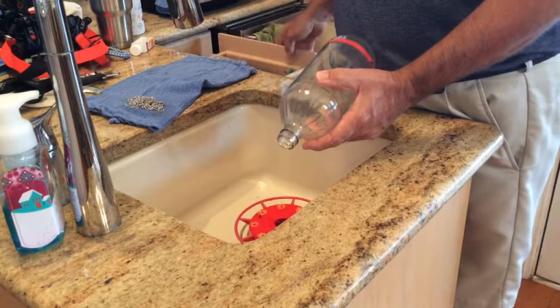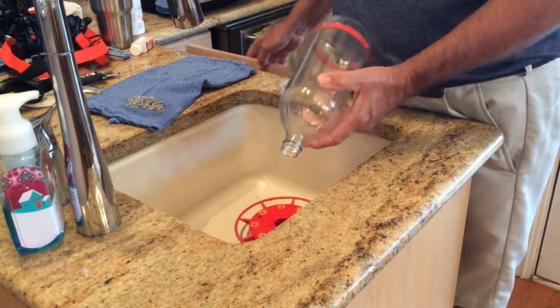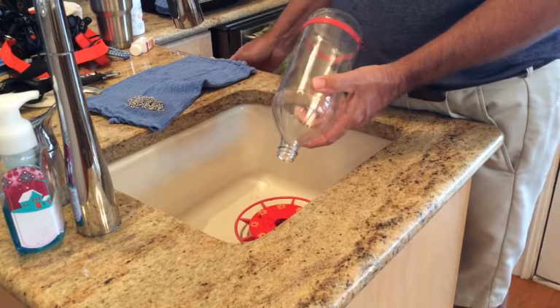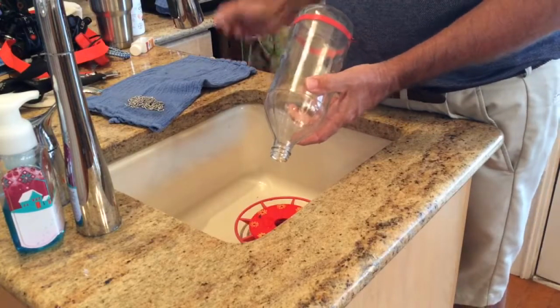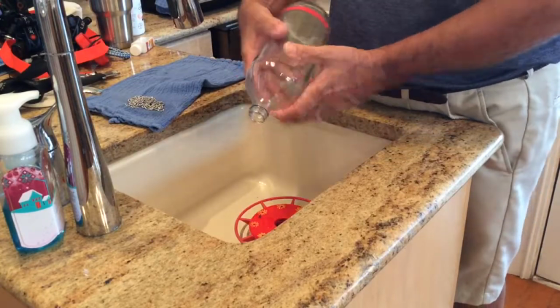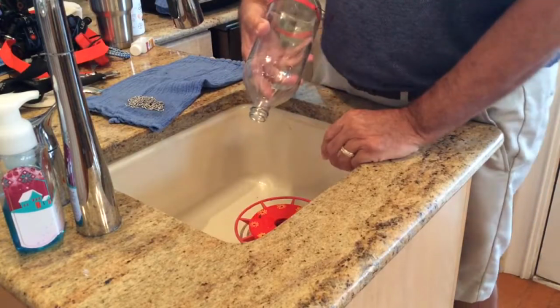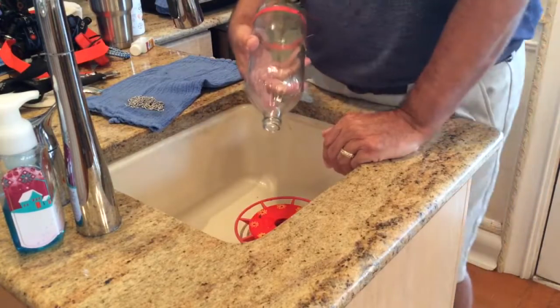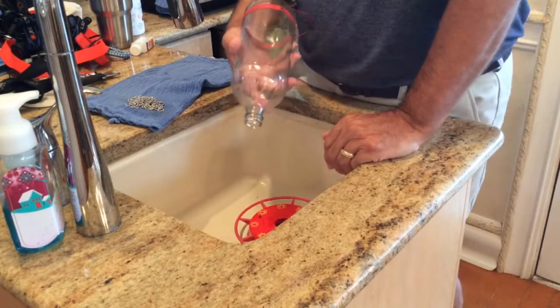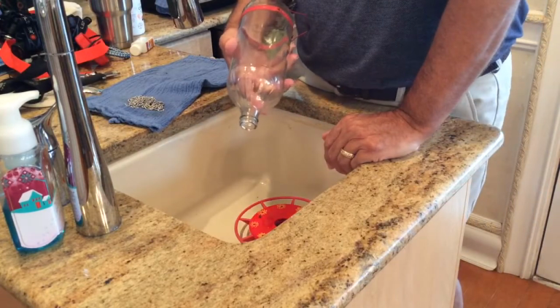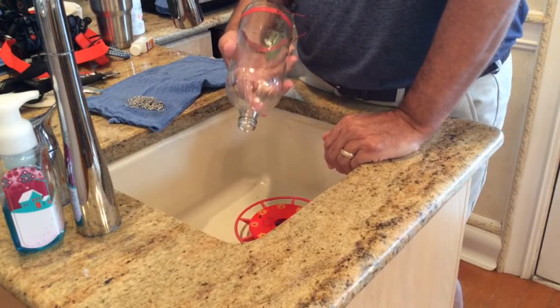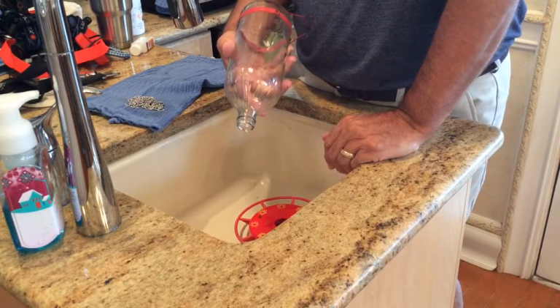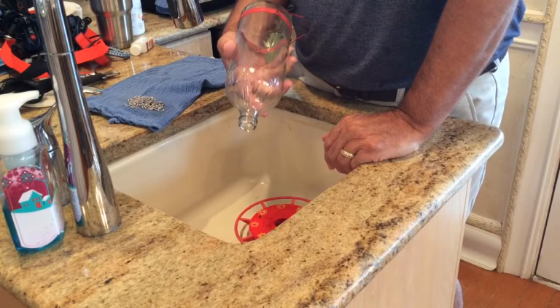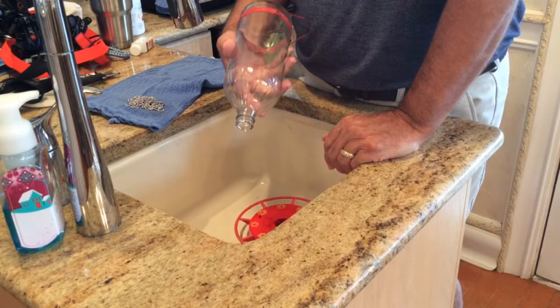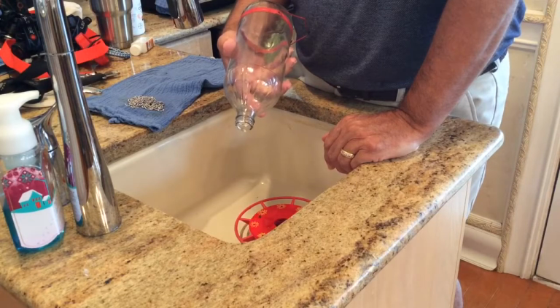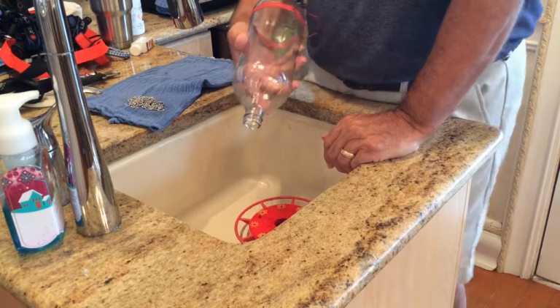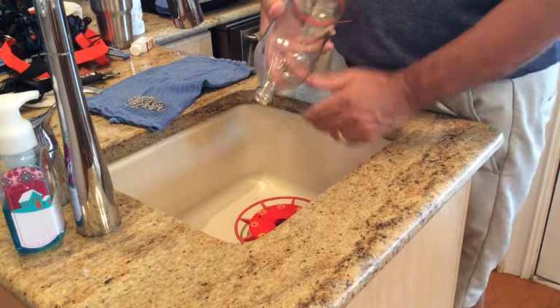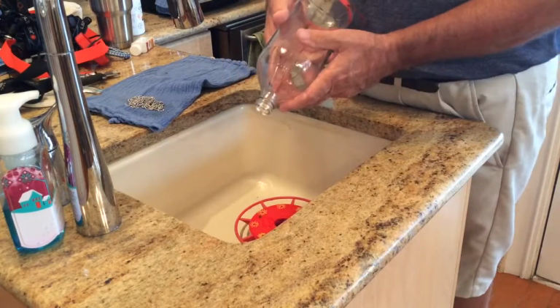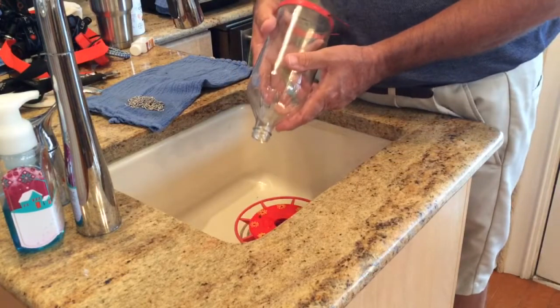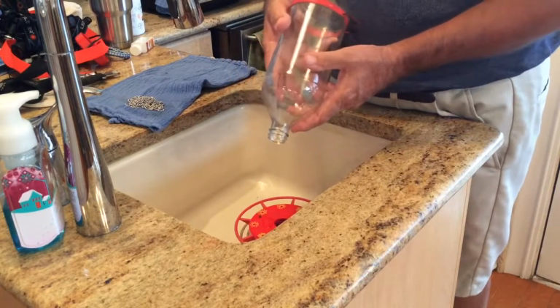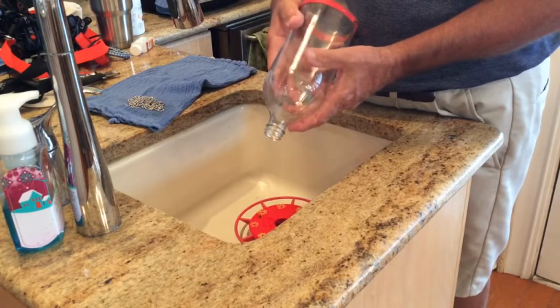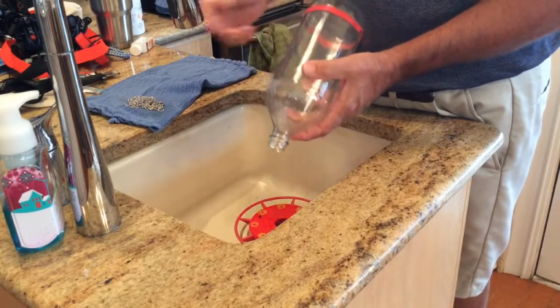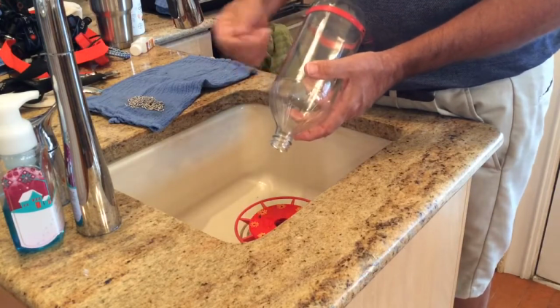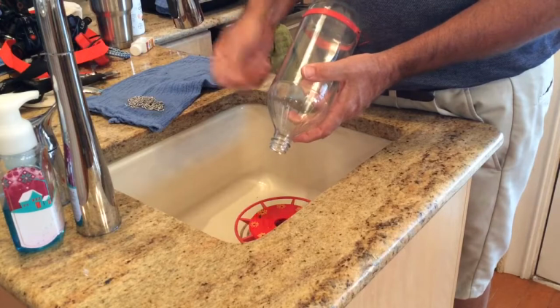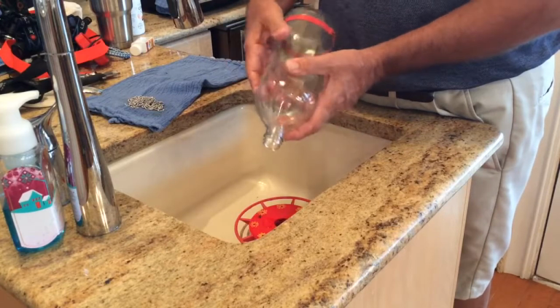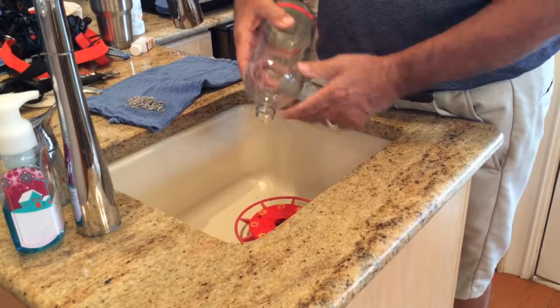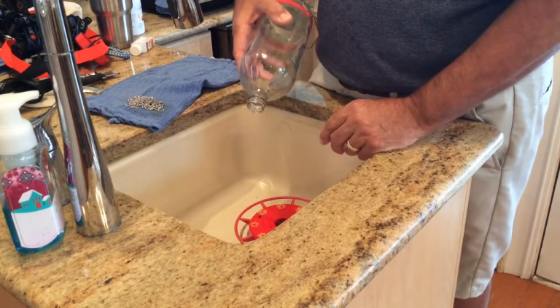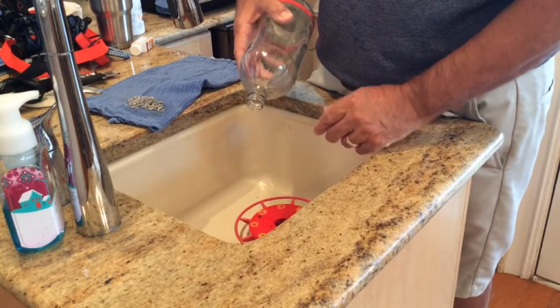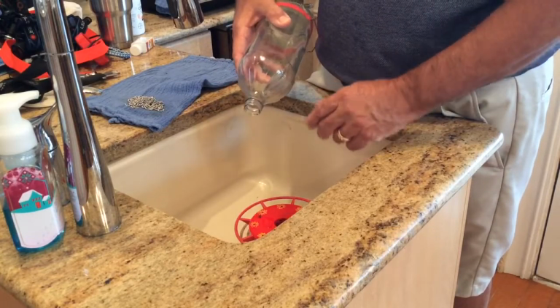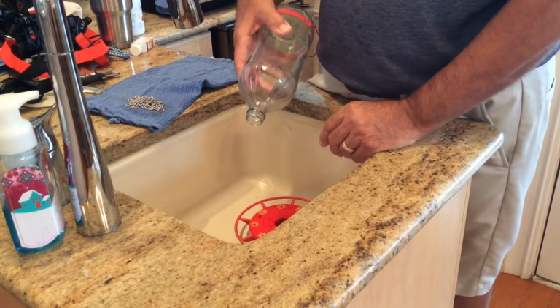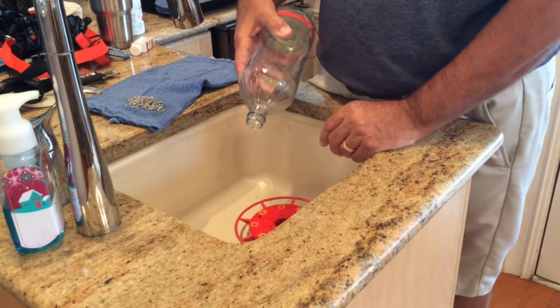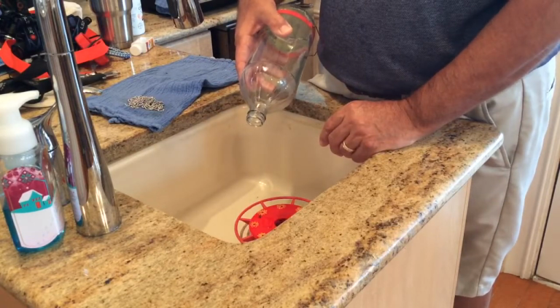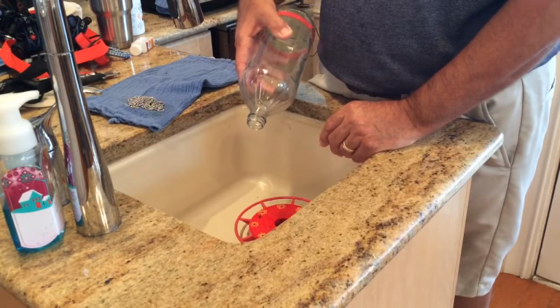I got to thinking about how you clean out a wine decanter. They sell these beads that you put in a wine decanter — they're like ball bearings or BBs or something — and you swirl it around in there to clean your decanter out because you can't get in the bottom of a wine decanter with any kind of brush.